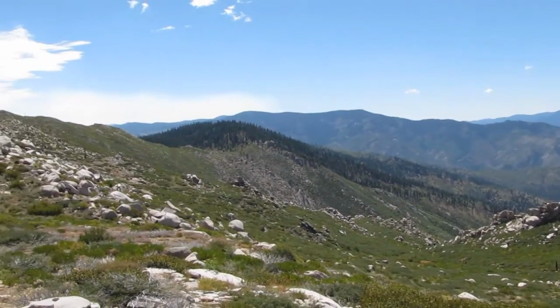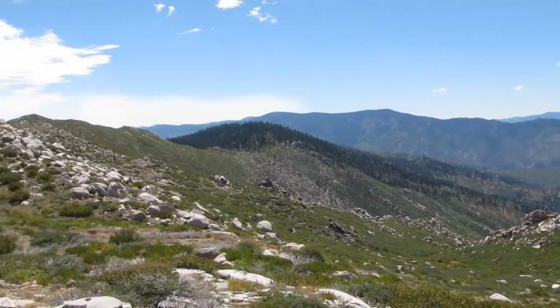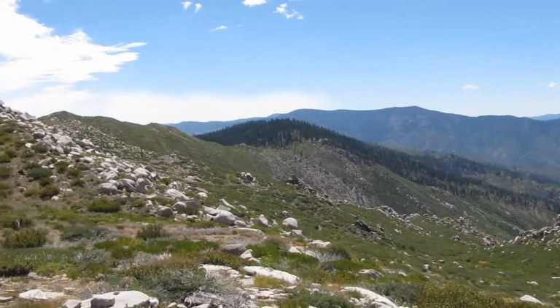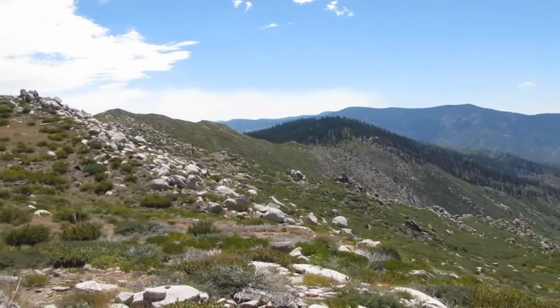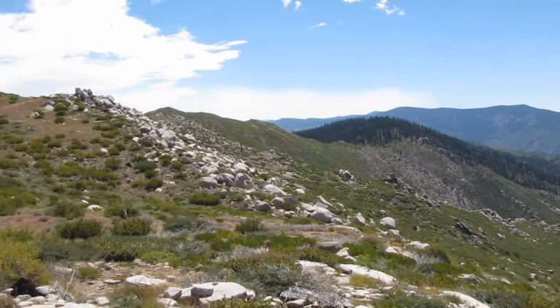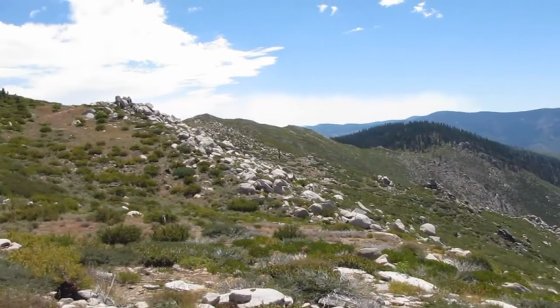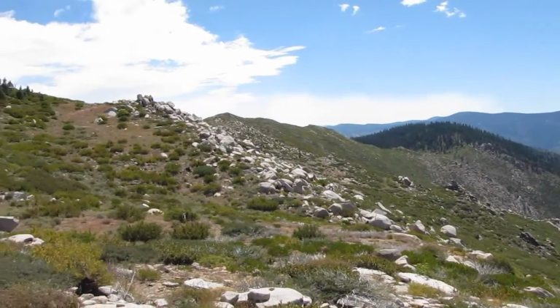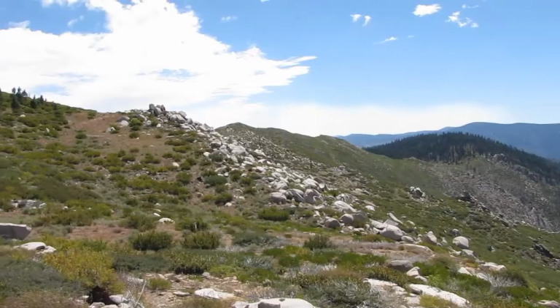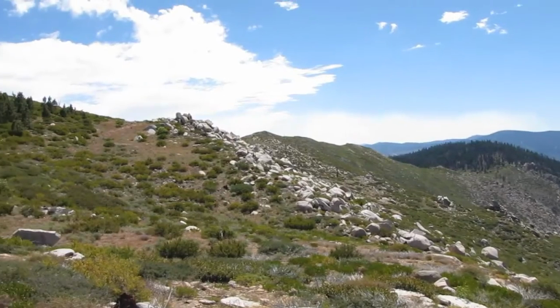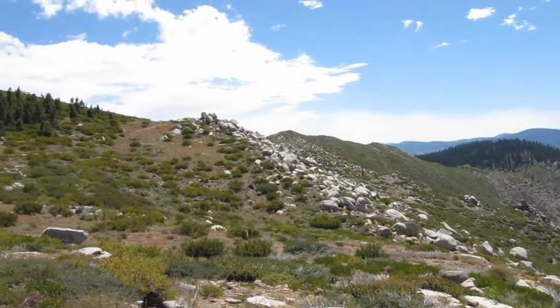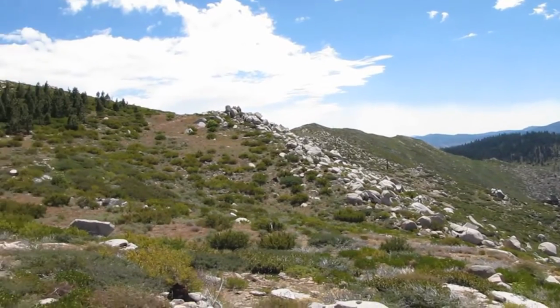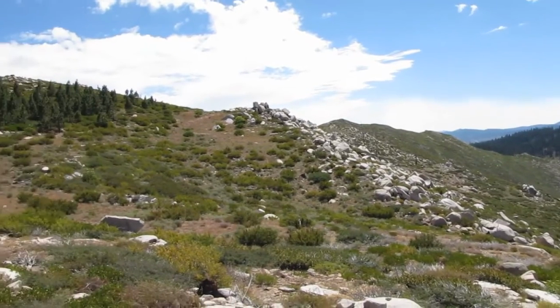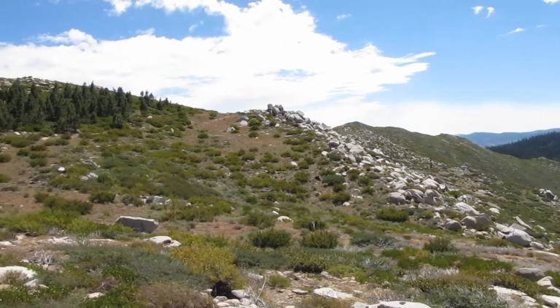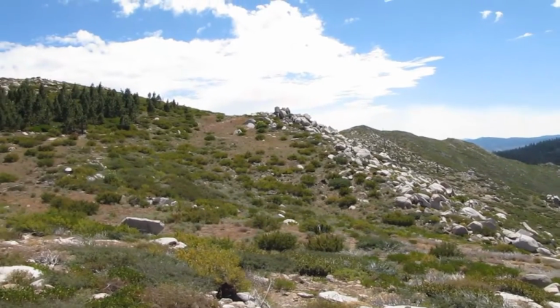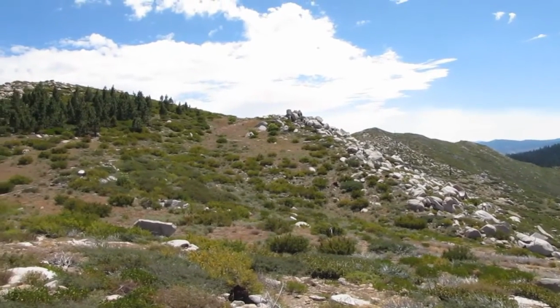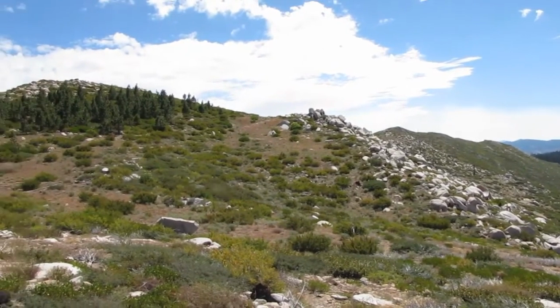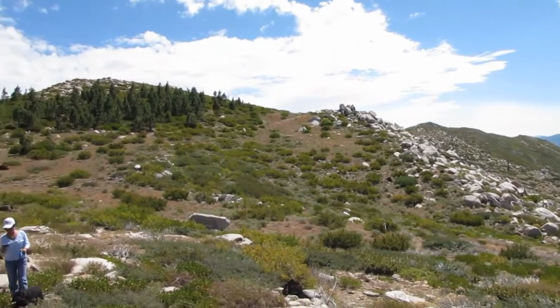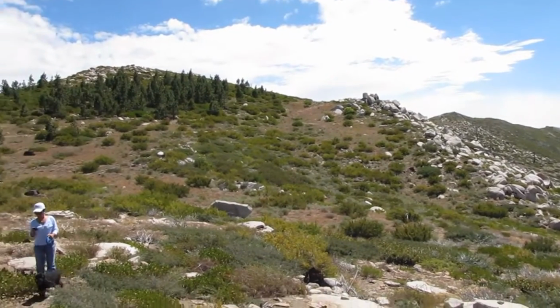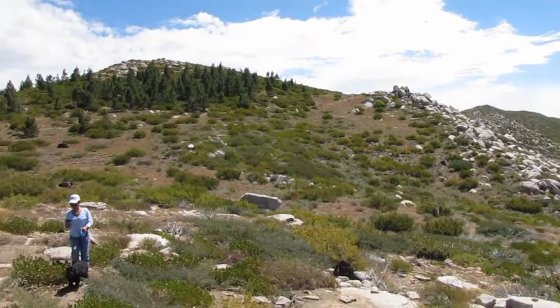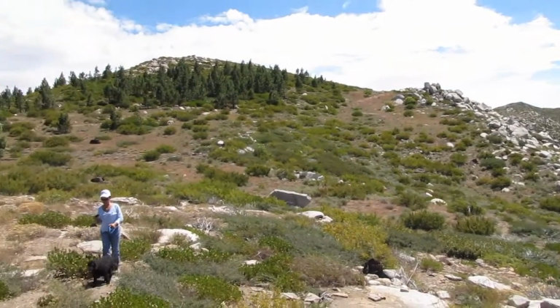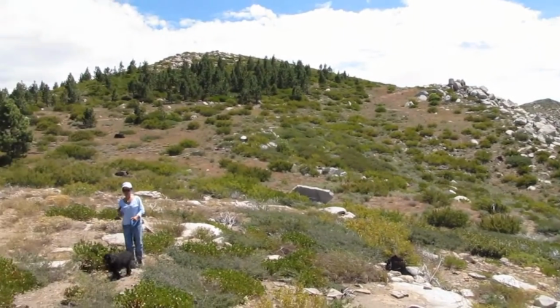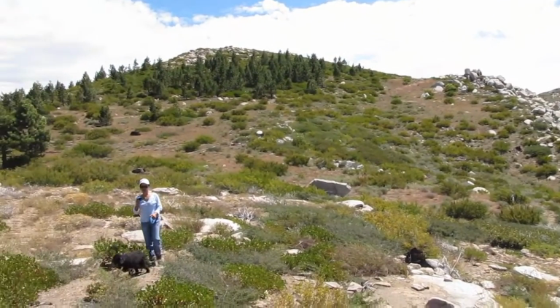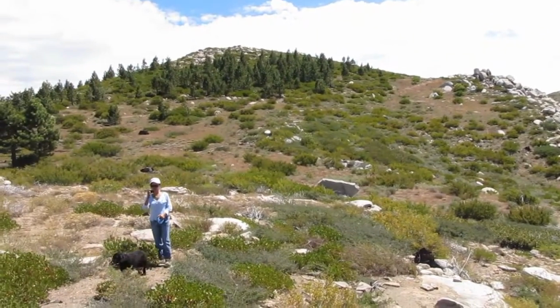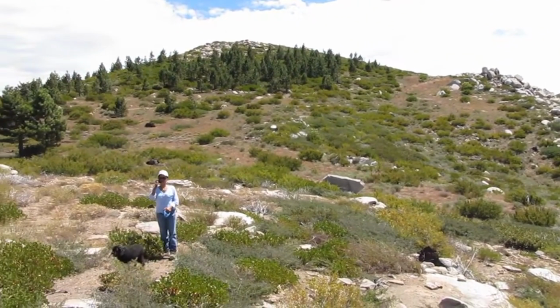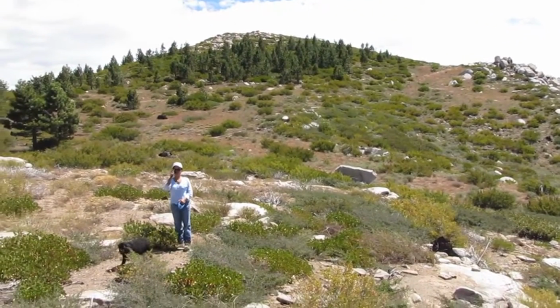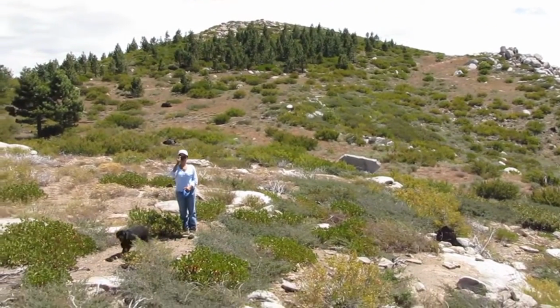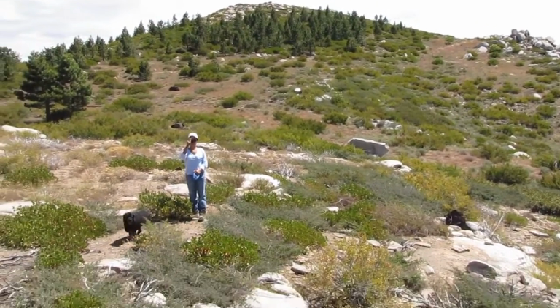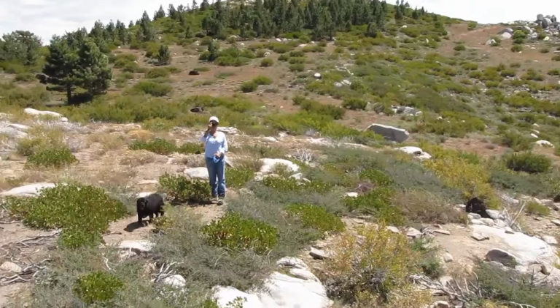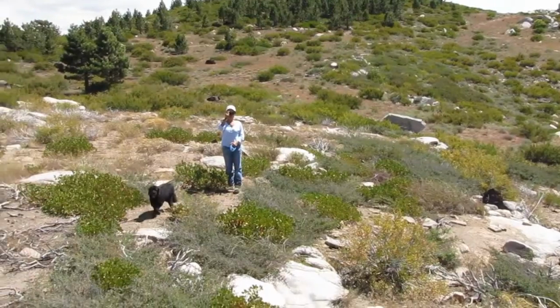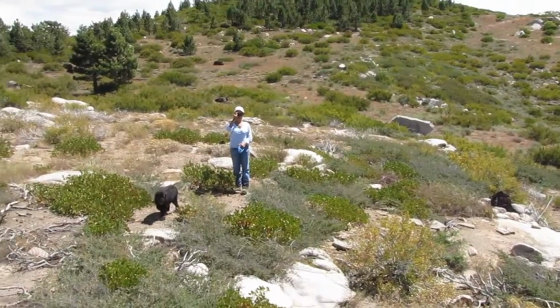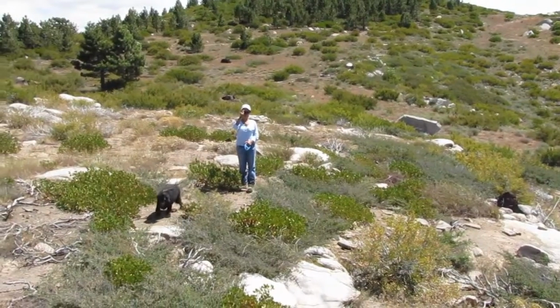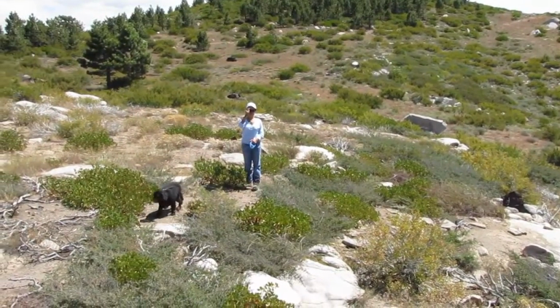This area over here is called the Beach Ridge area, I believe. But again, it's near Osa Meadows in the southern Sierras of California.